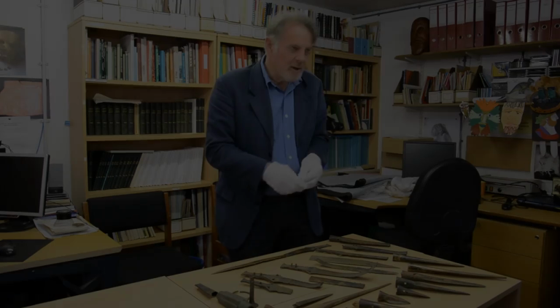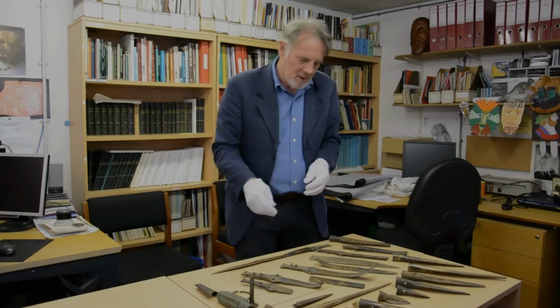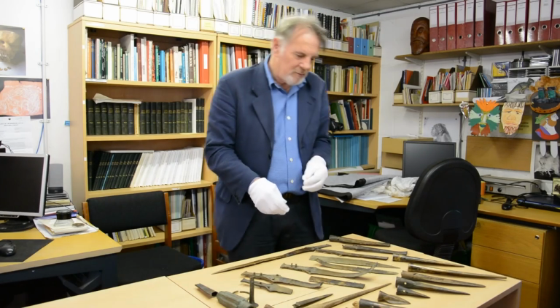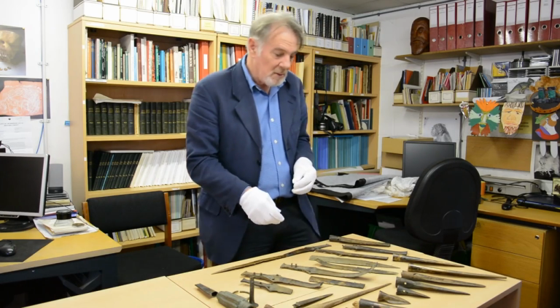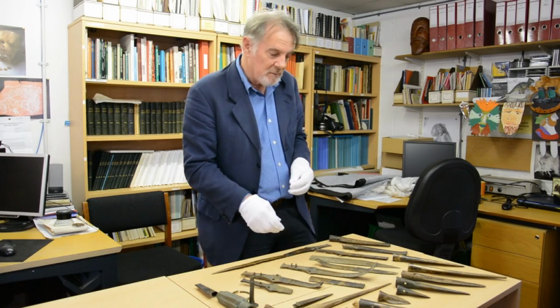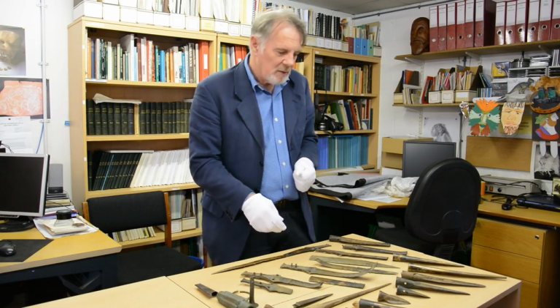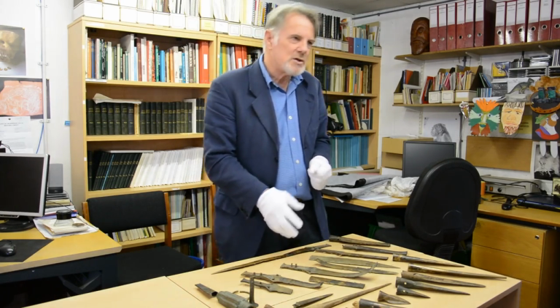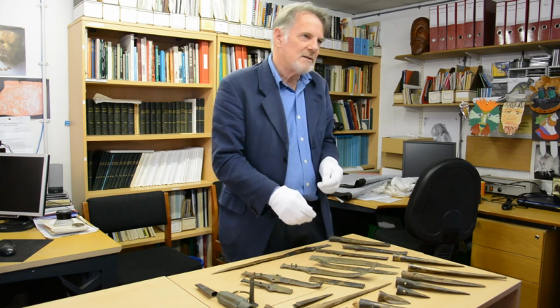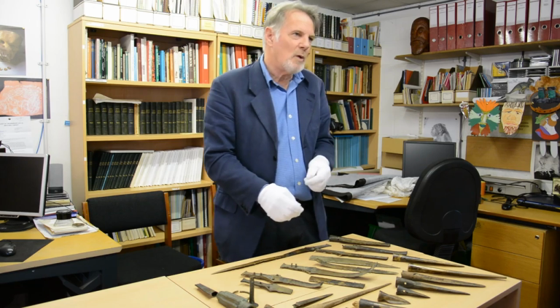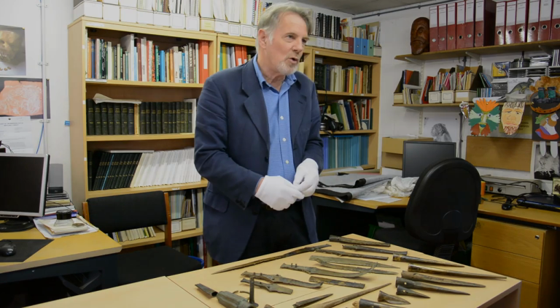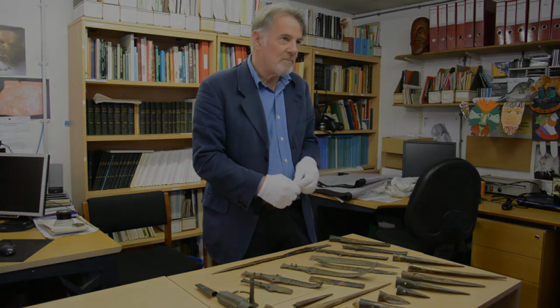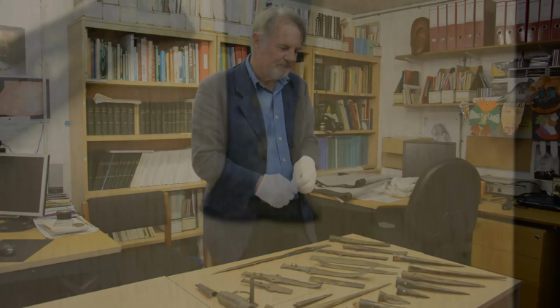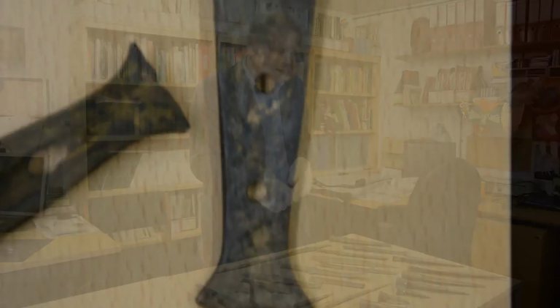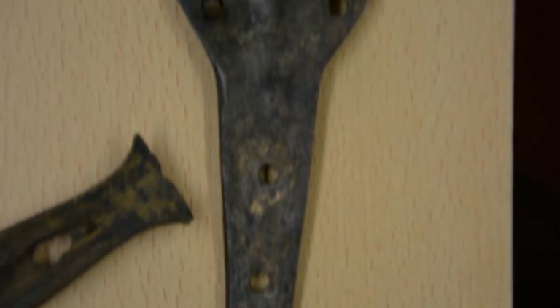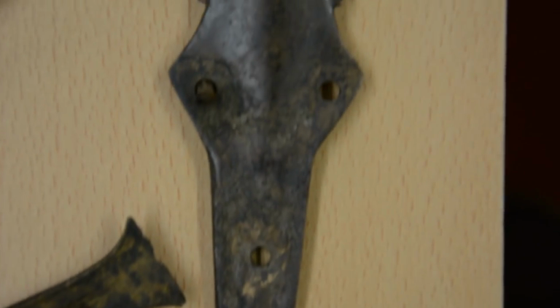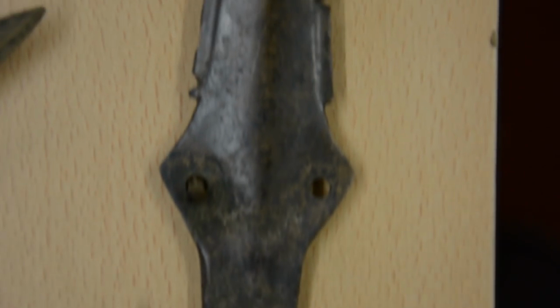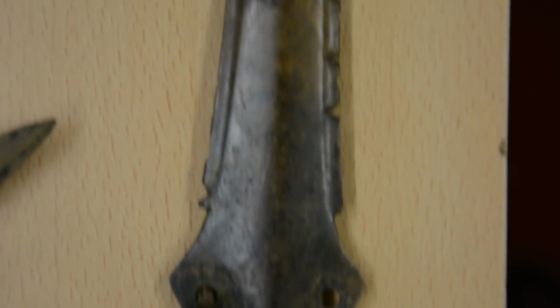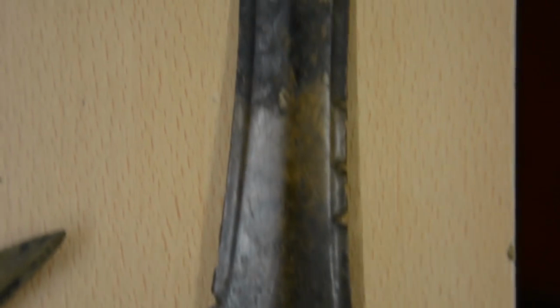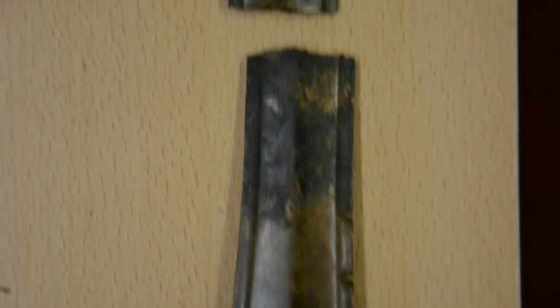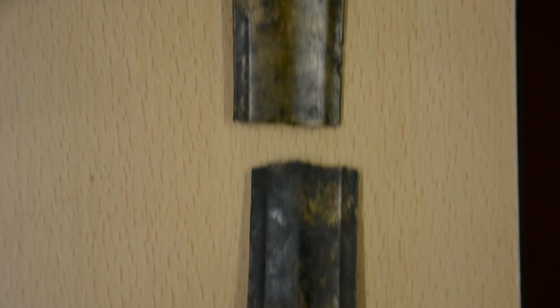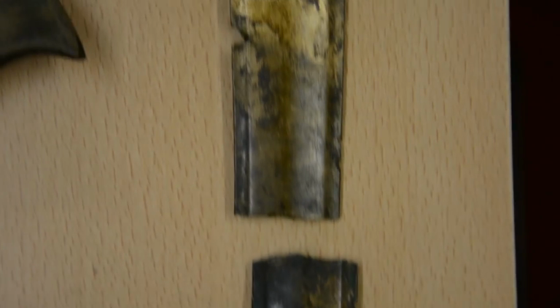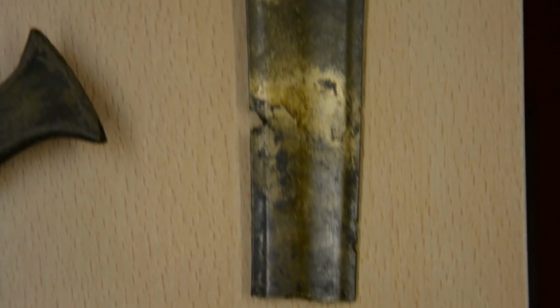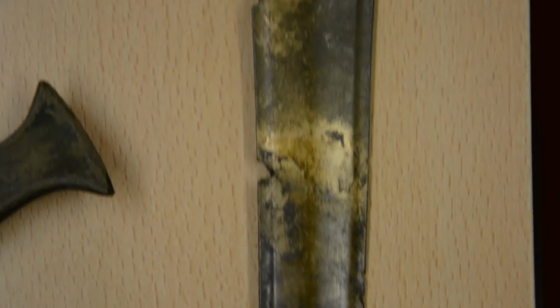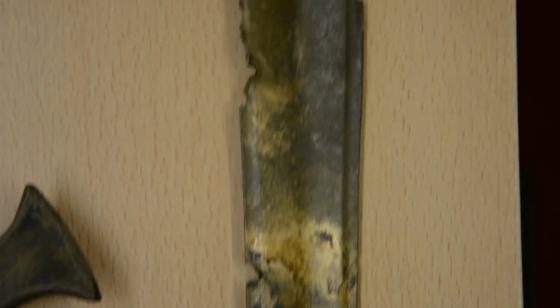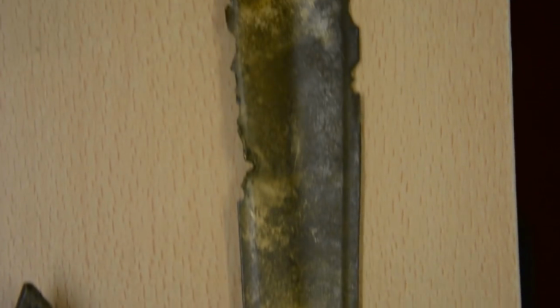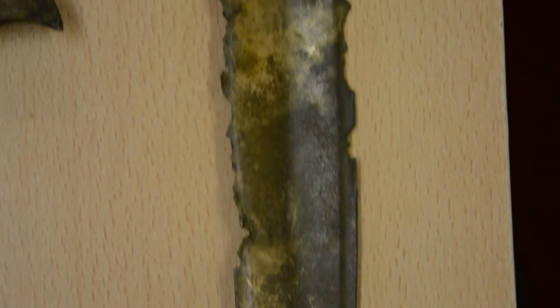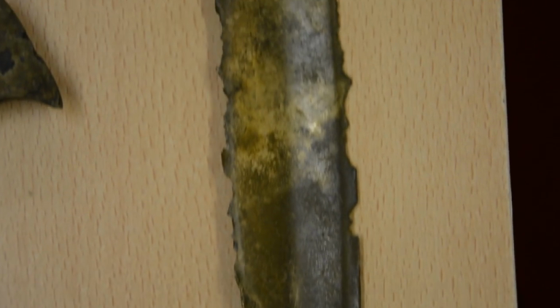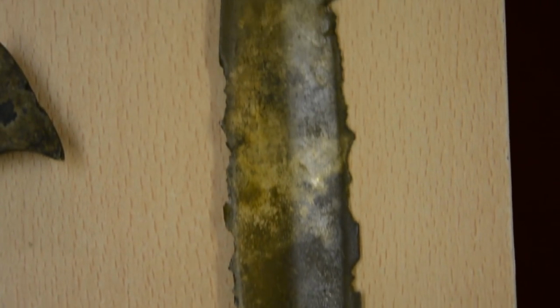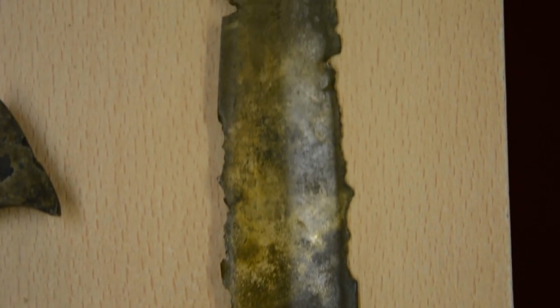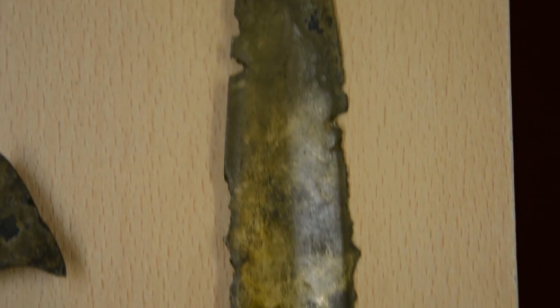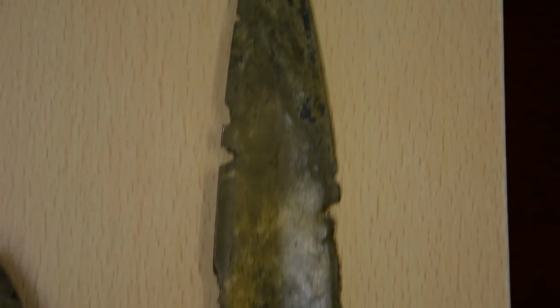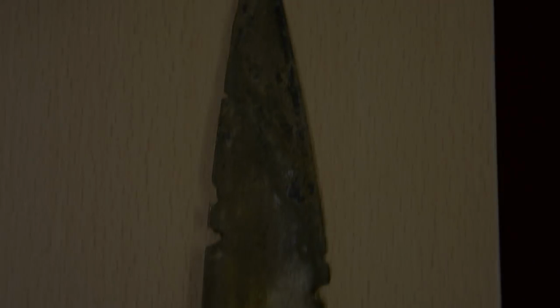Many of them, most of them, have been mutilated in one way or another. If we take a sword blade as an example, you can see that it has been absolutely chopped about, and we think this is a deliberate action.